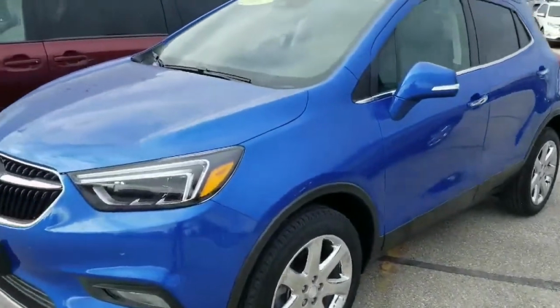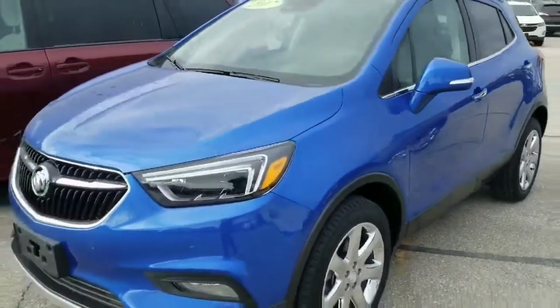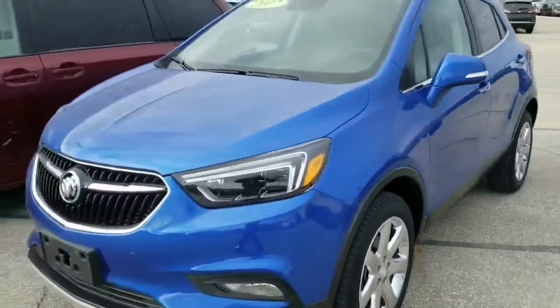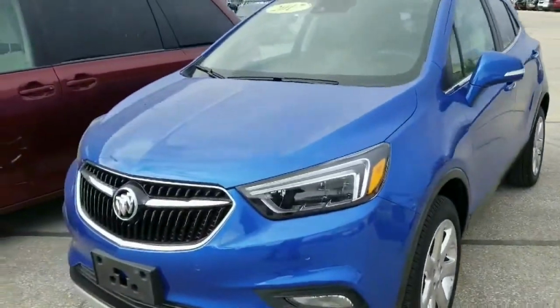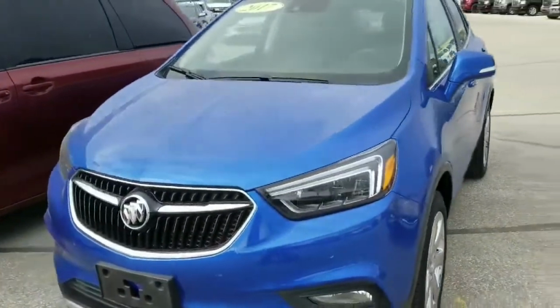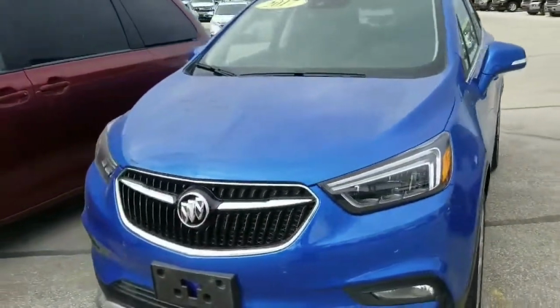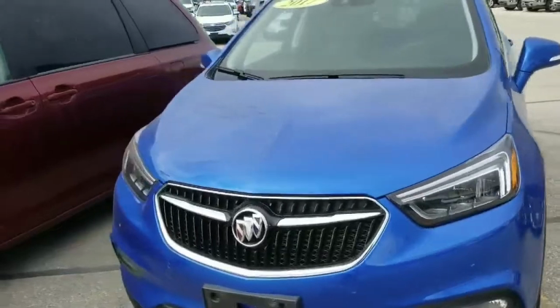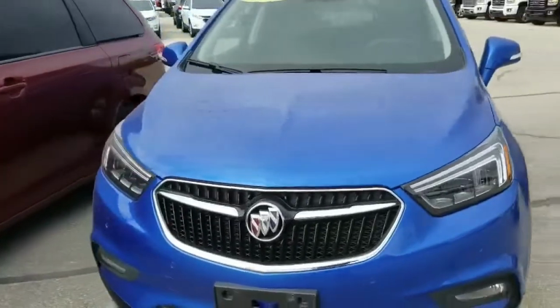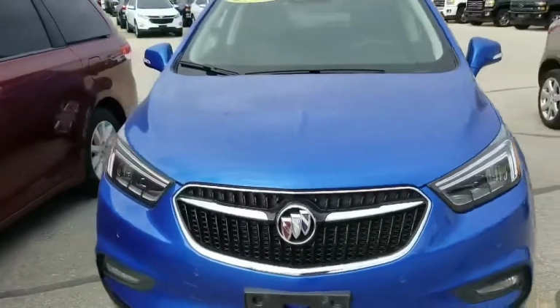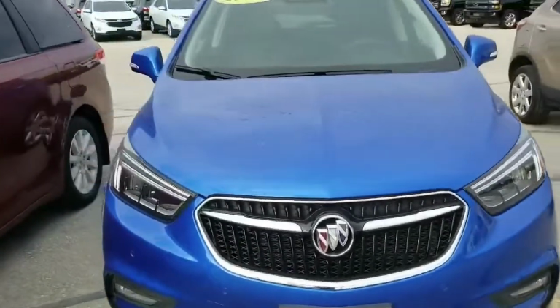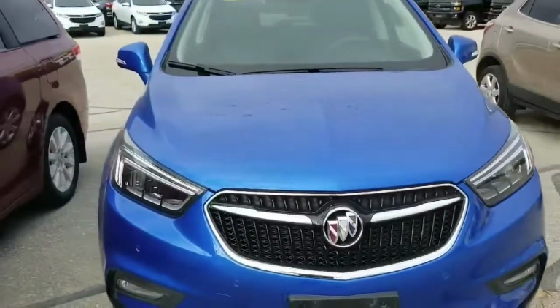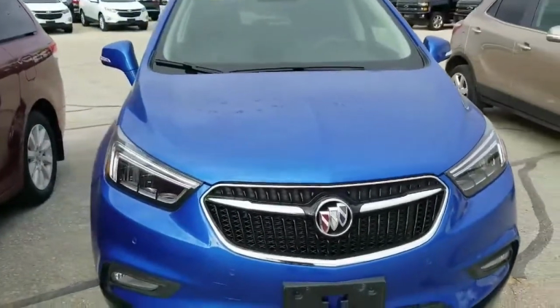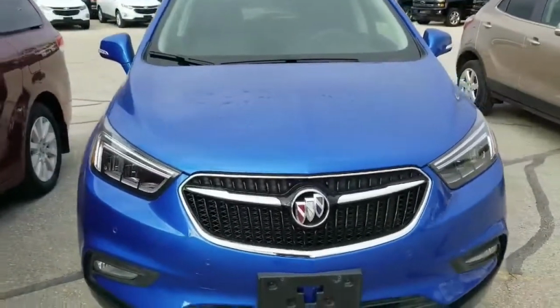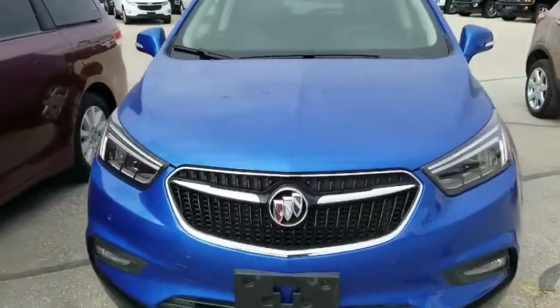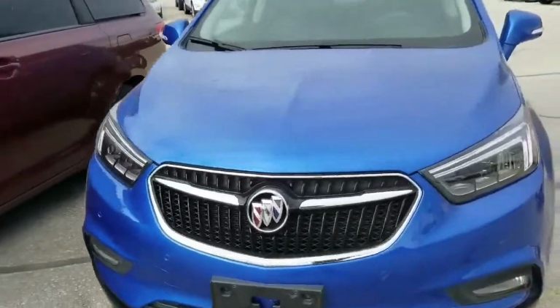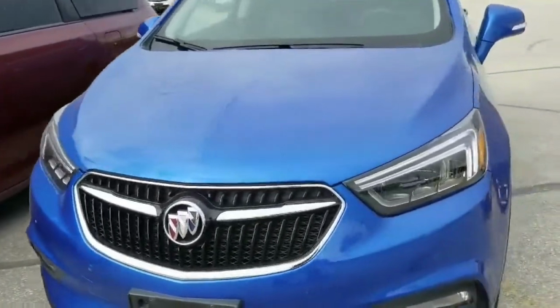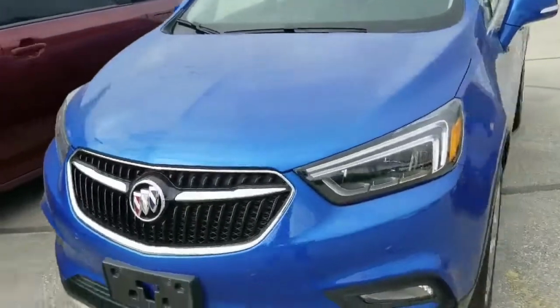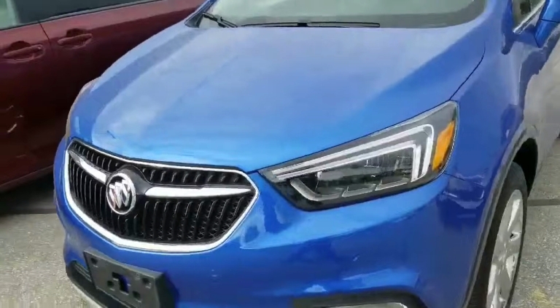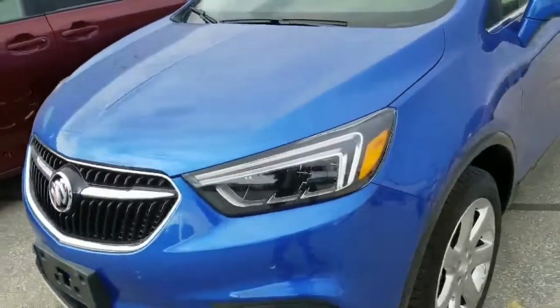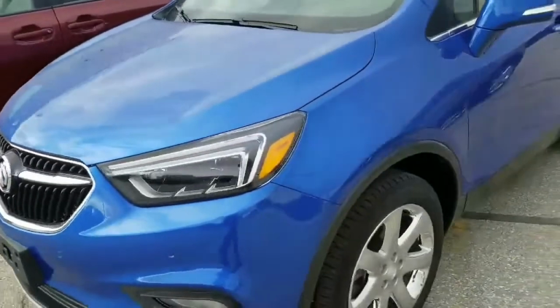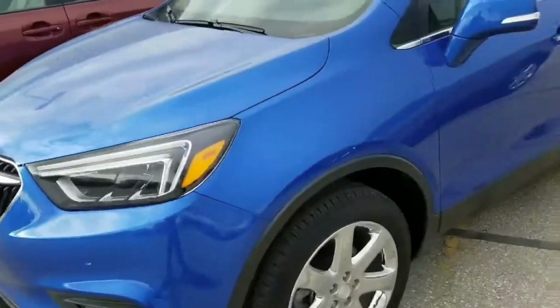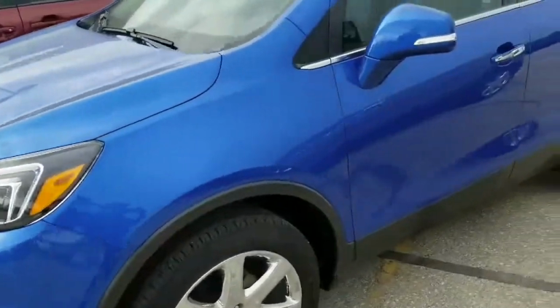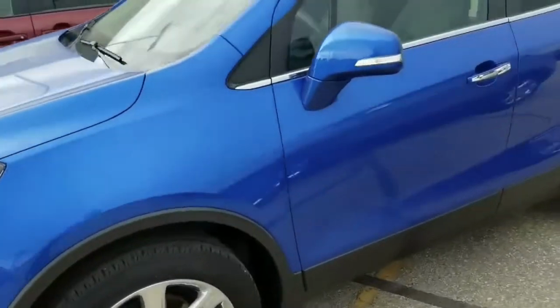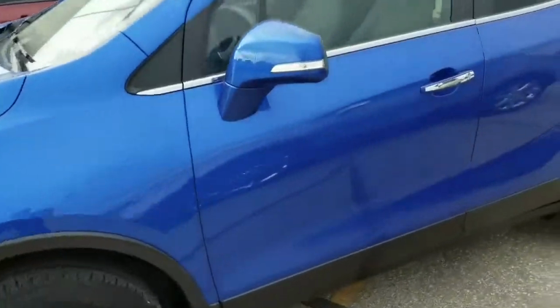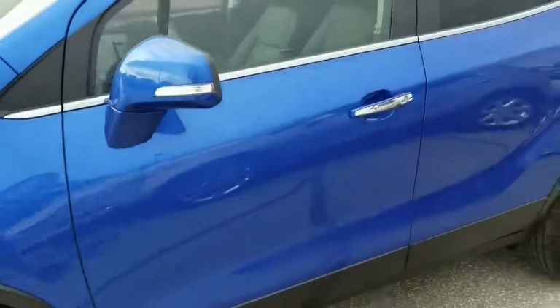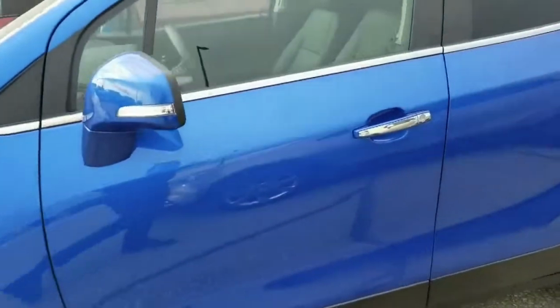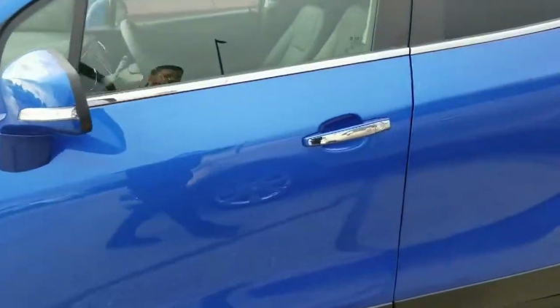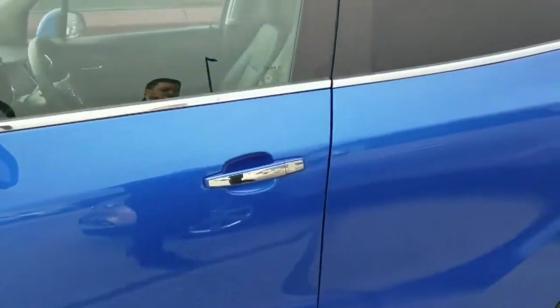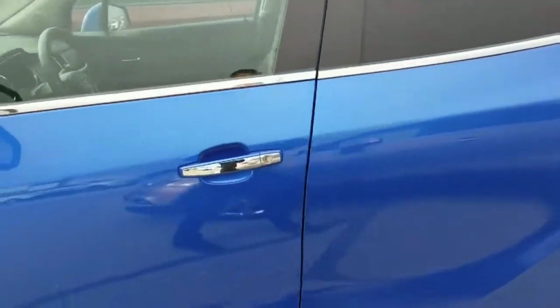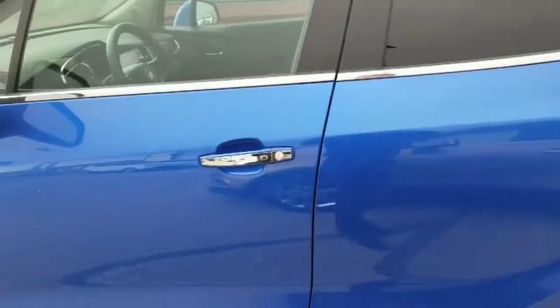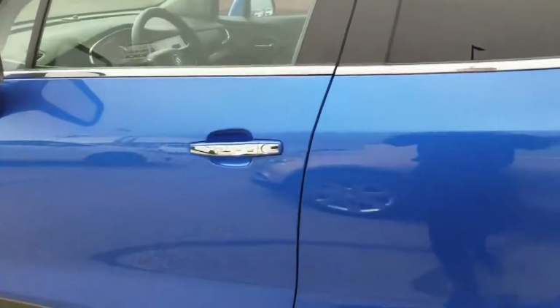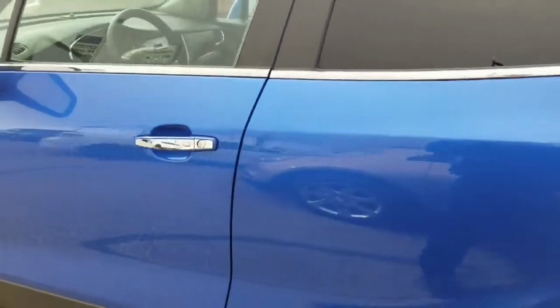This Essence only has 21,000 kilometers on it — the engine hasn't even broke in yet. This thing is priced to move; save thousands on this right now. Come on down to Sucker GM at 1010 Manitoba Avenue and take this for a drive today.